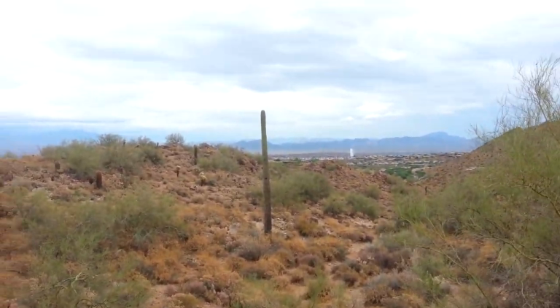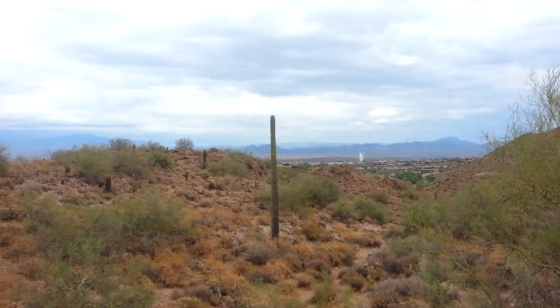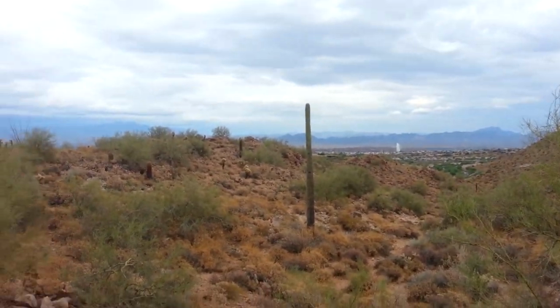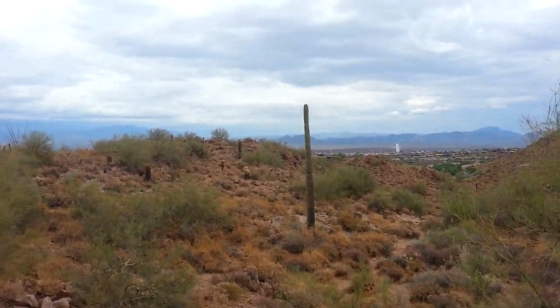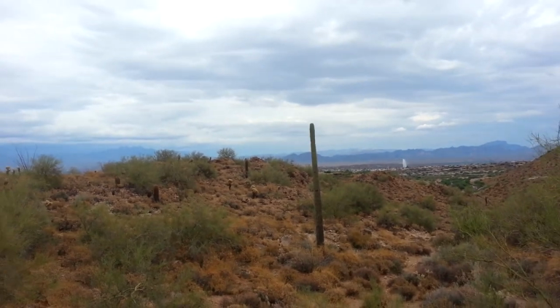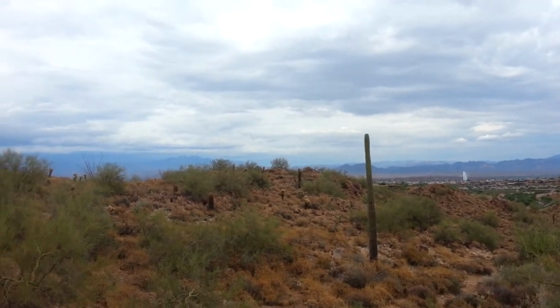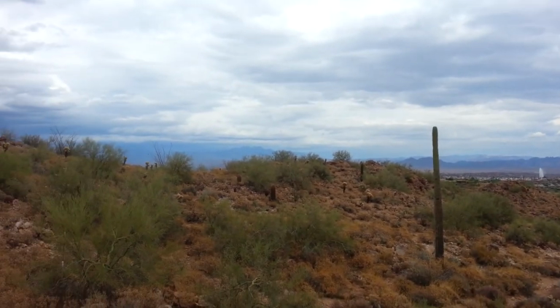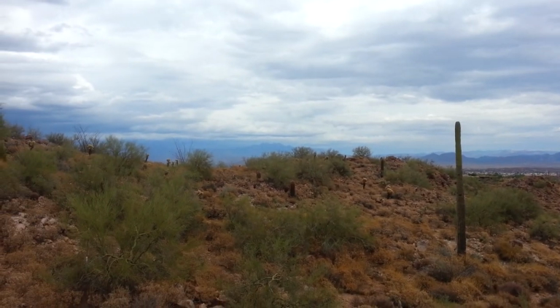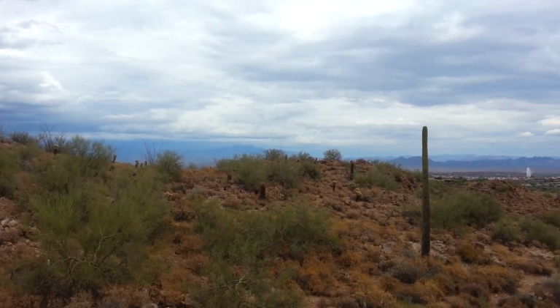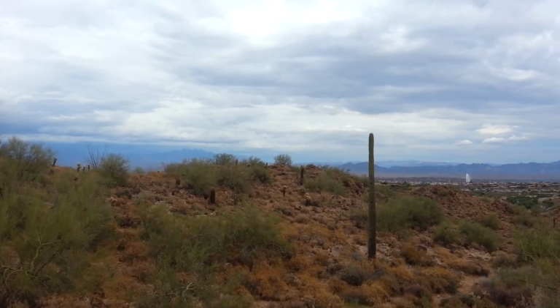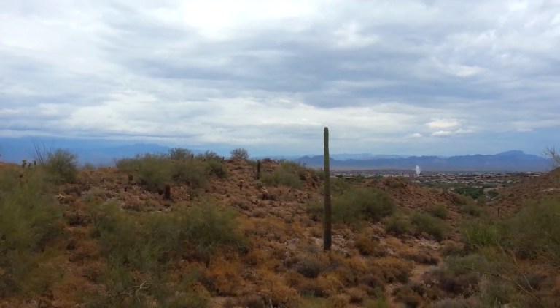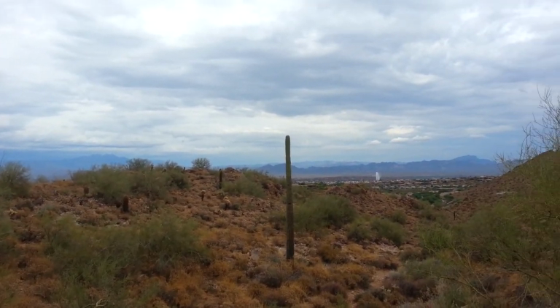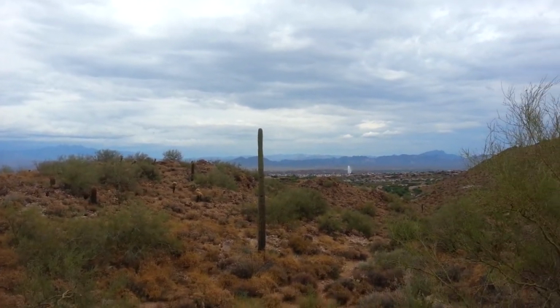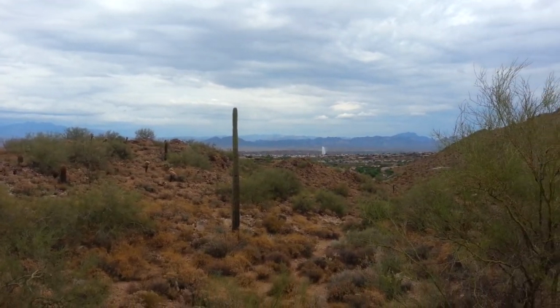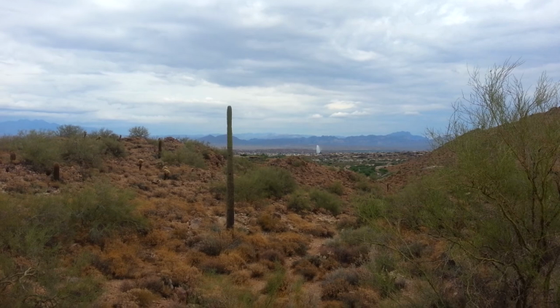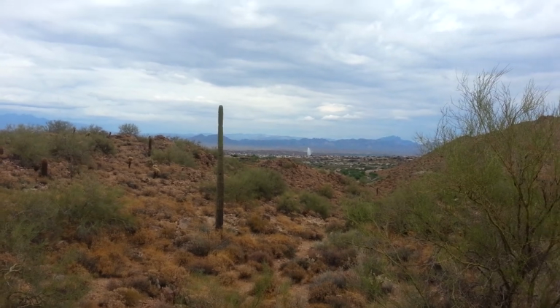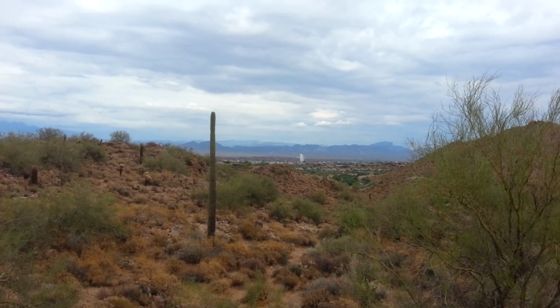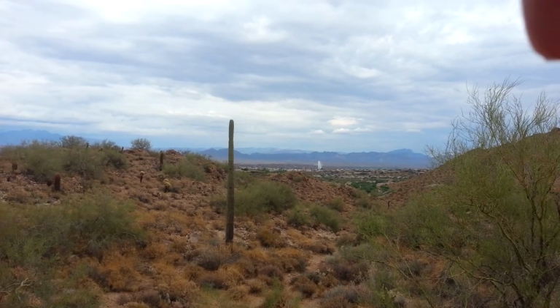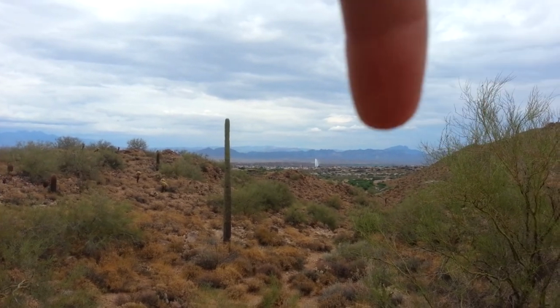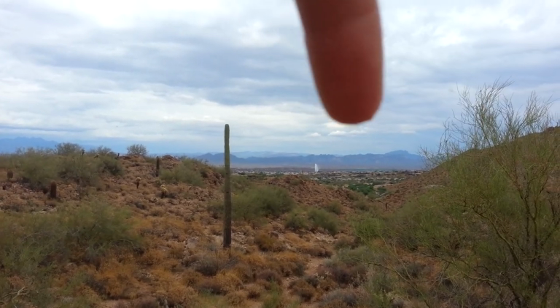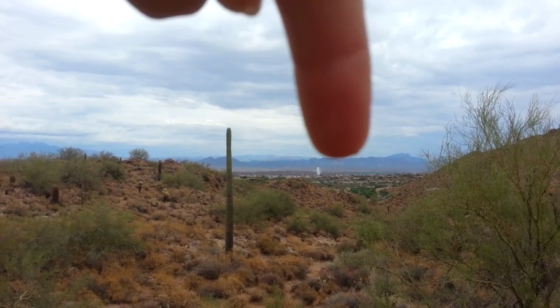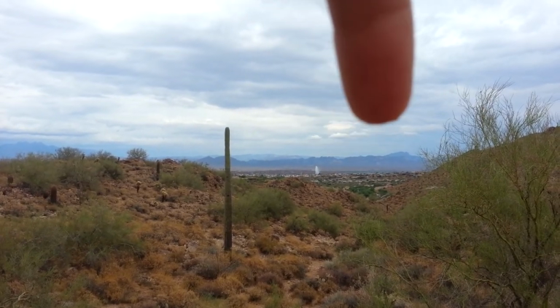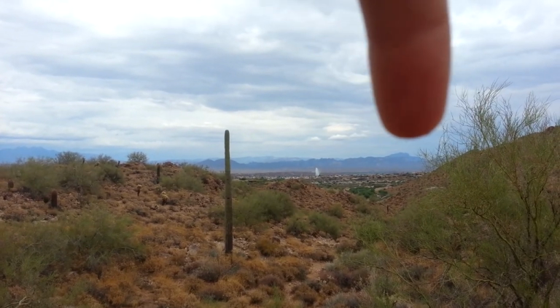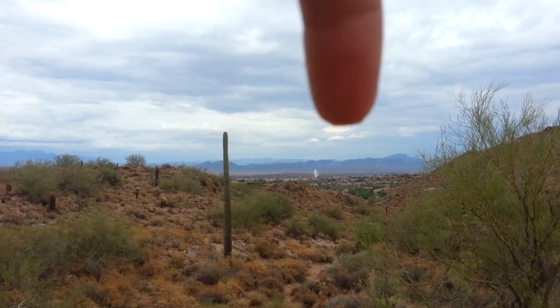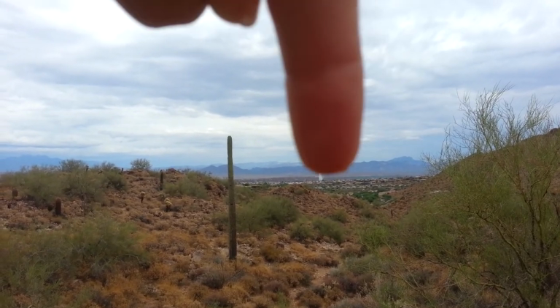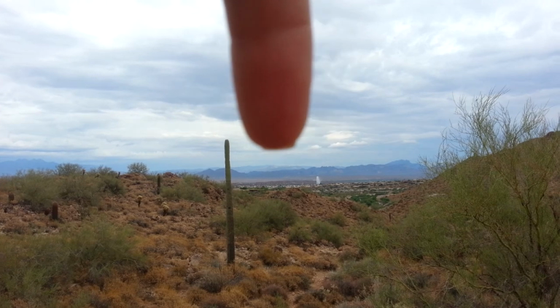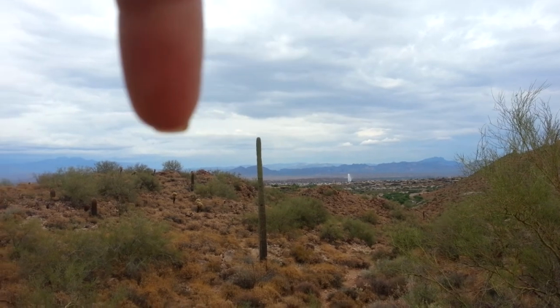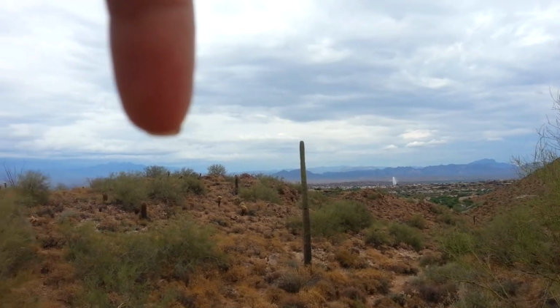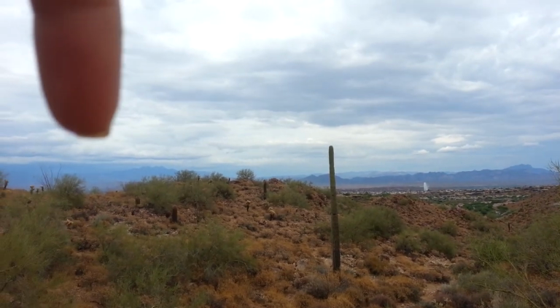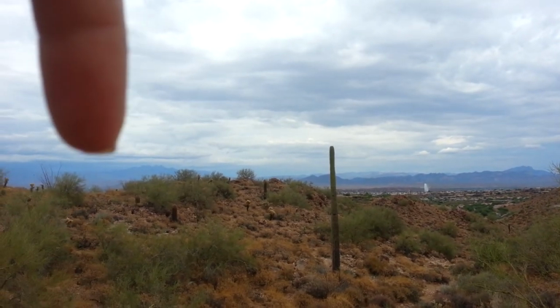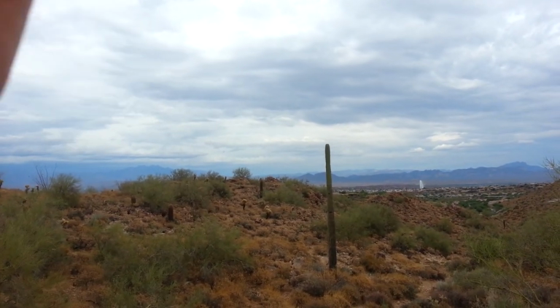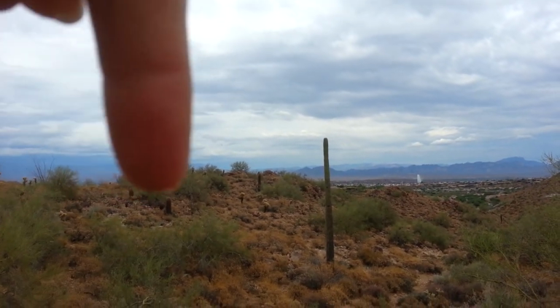It does have a beautiful view, and I suppose when you get out on that spit above it, it's even nicer. It's a pretty nice lot. You can see Tom's Thumb, Superstition, the Fountain, and Four Peaks is right there.